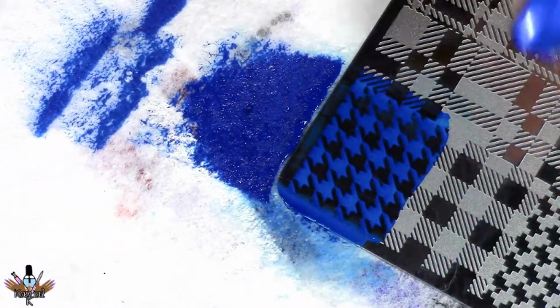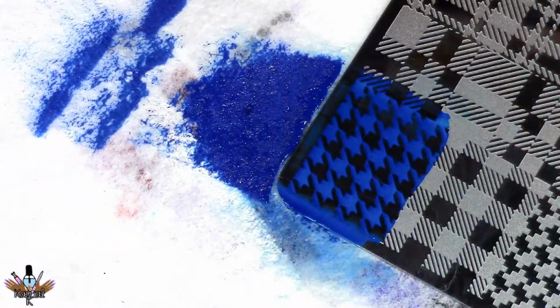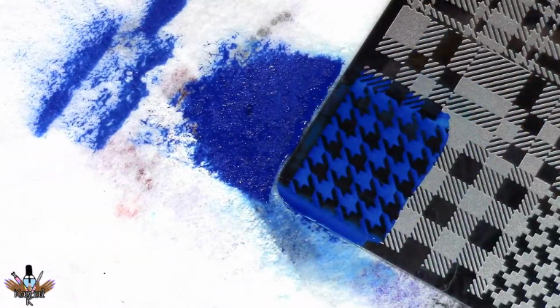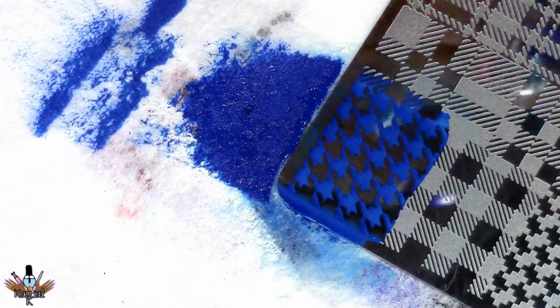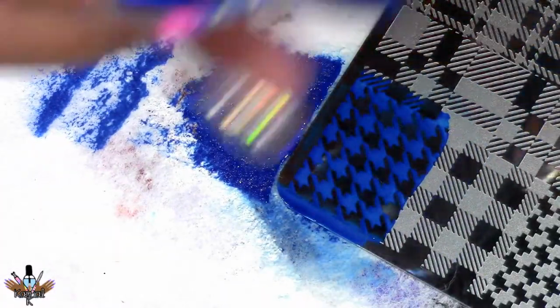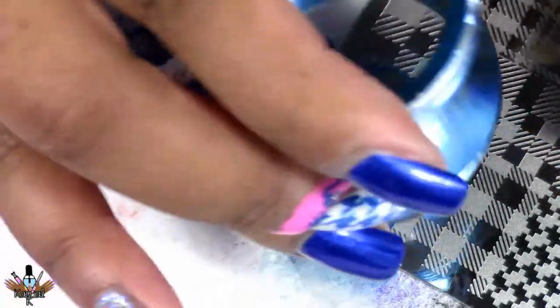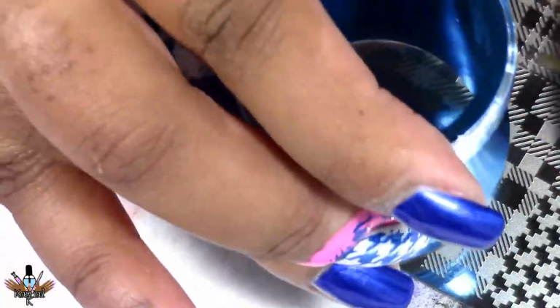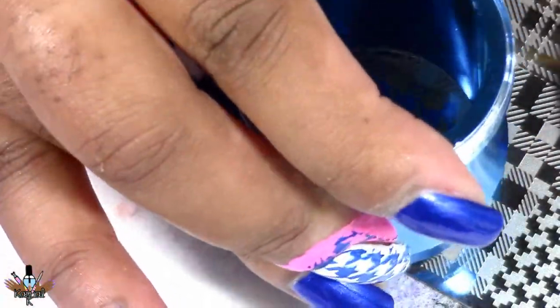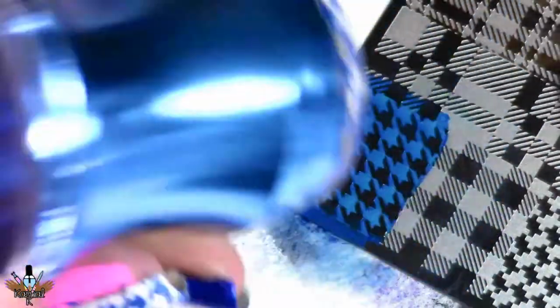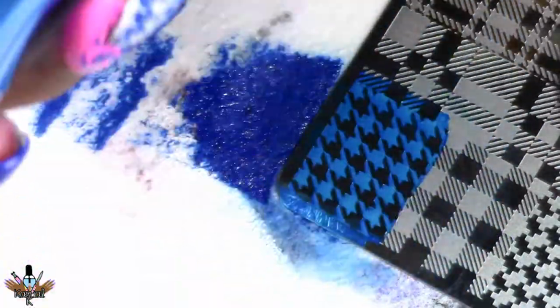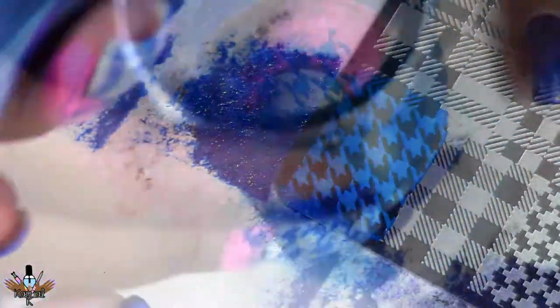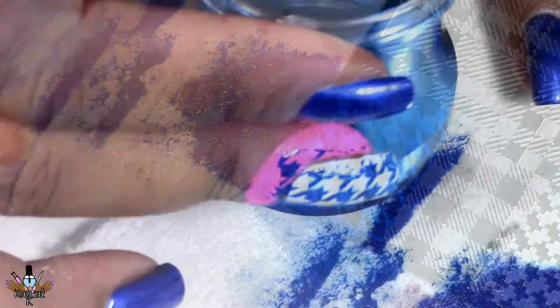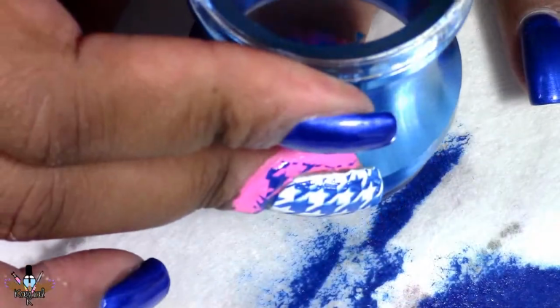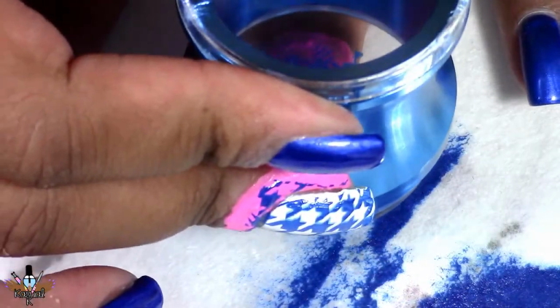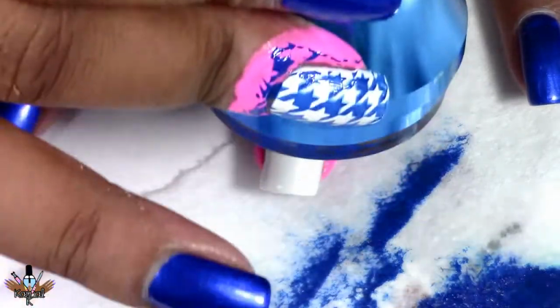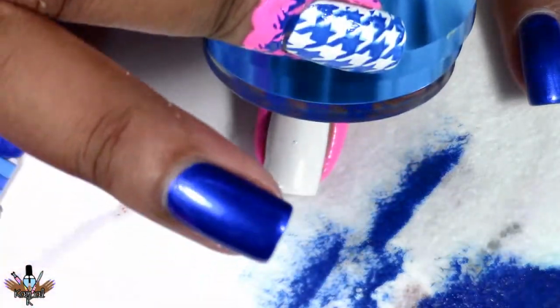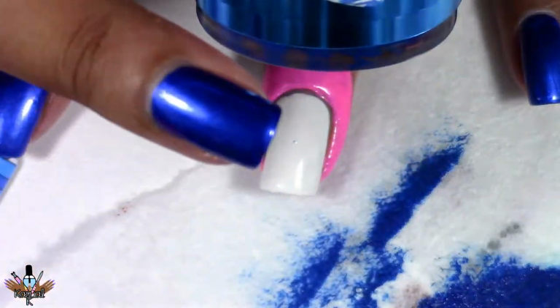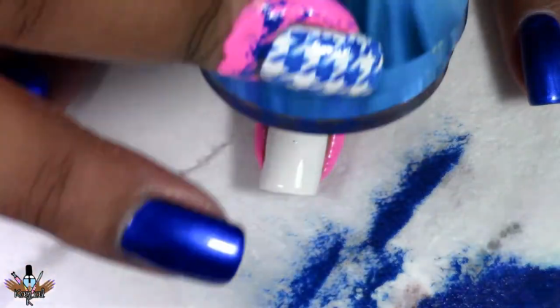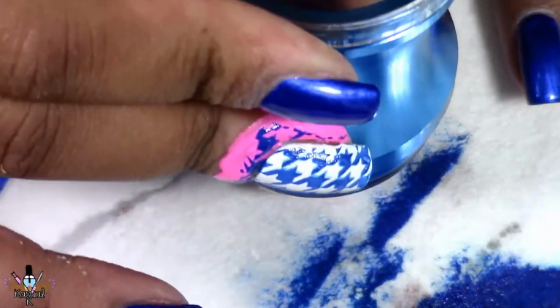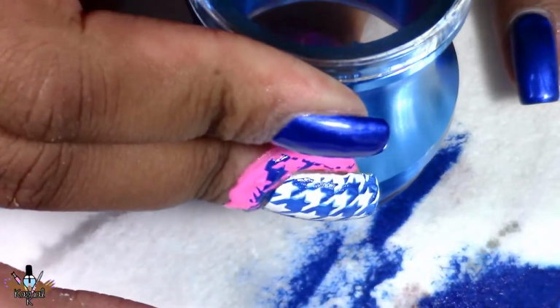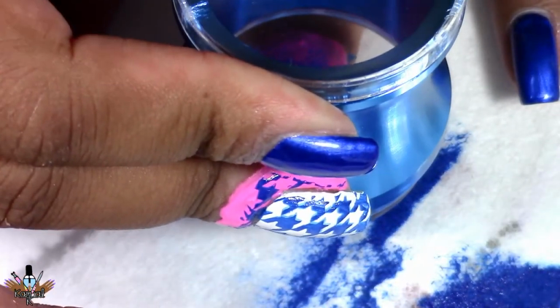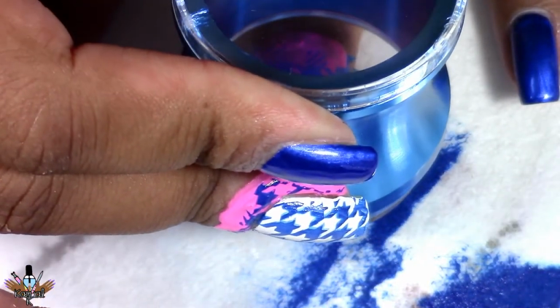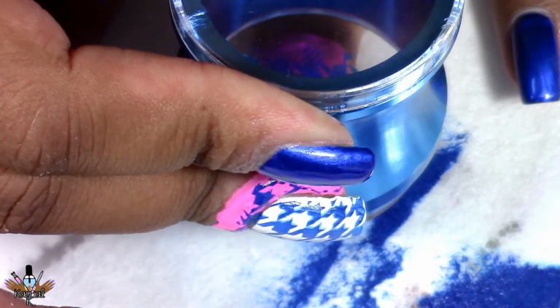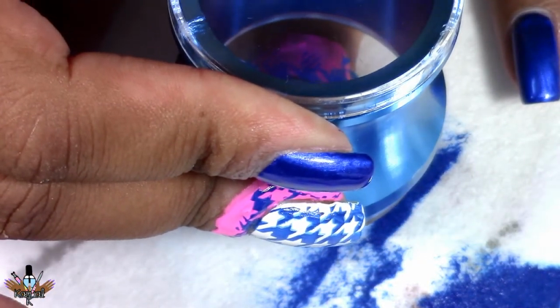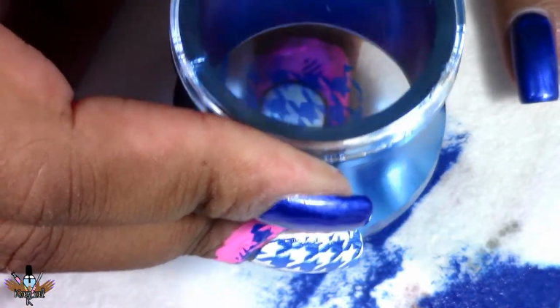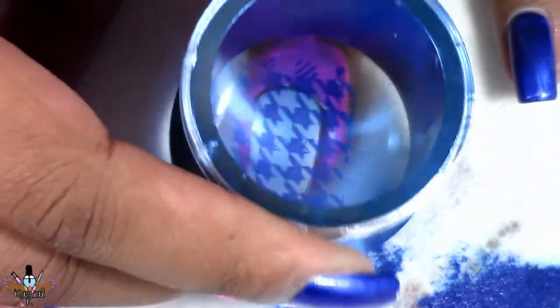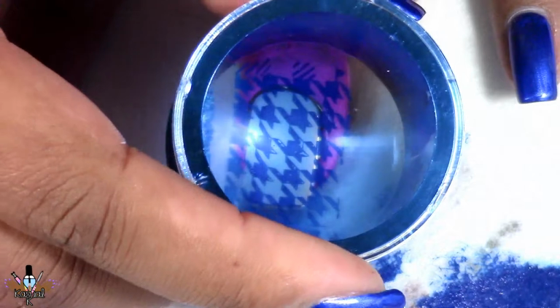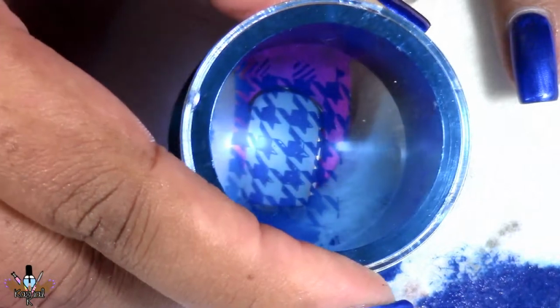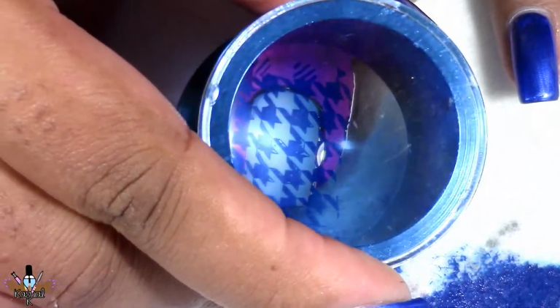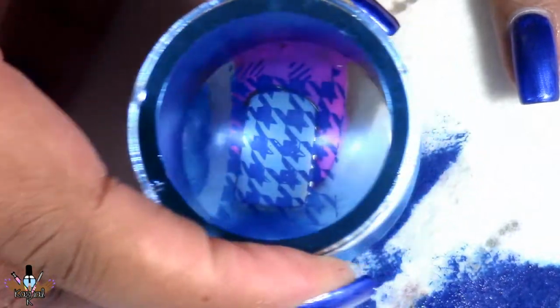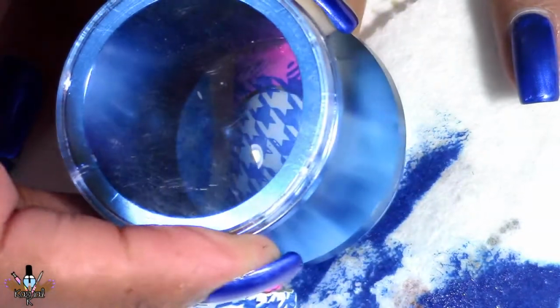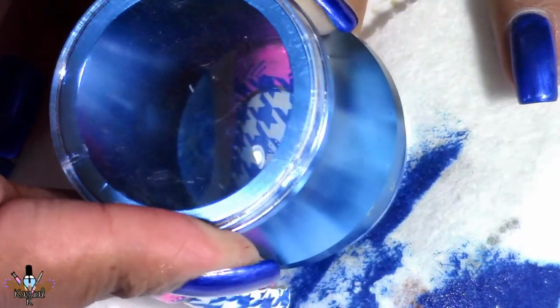Now I'm taking this plate from Nicole Diary — this is the ND112 plate — and I'm going to be using the stamper I also got from Nicole Diary to apply this to my nail.